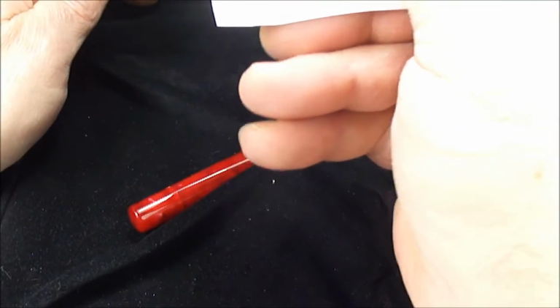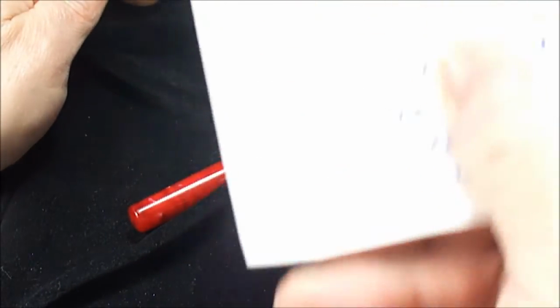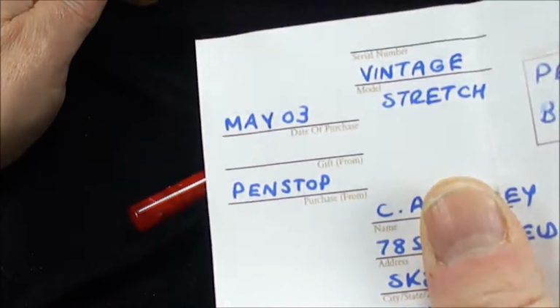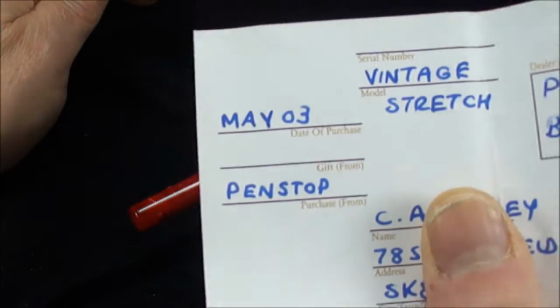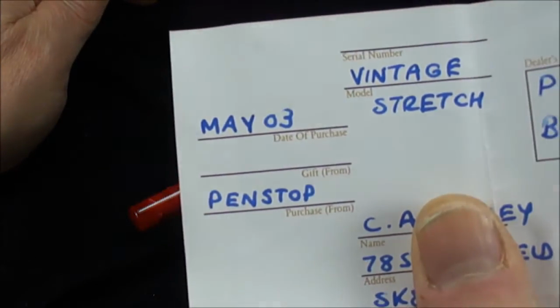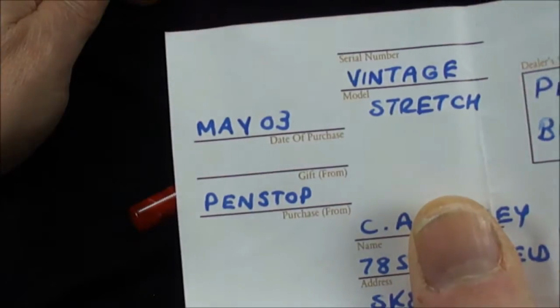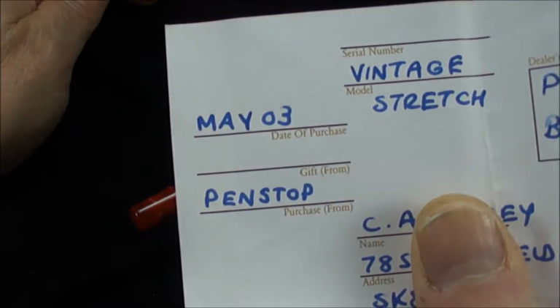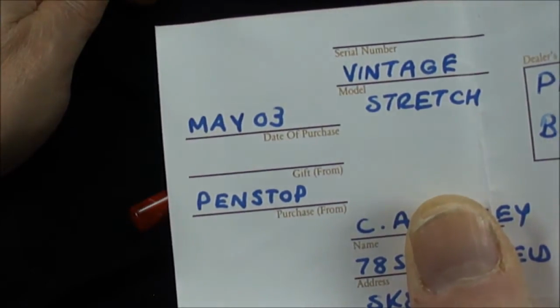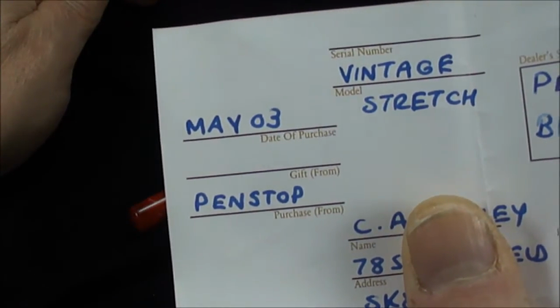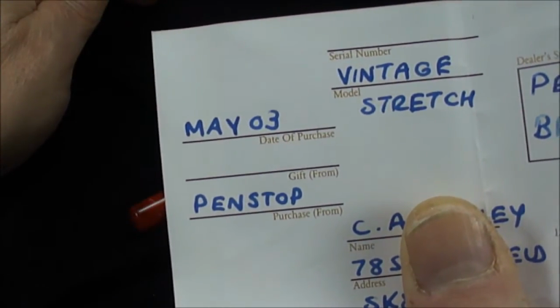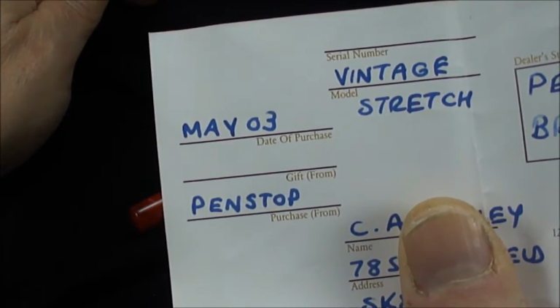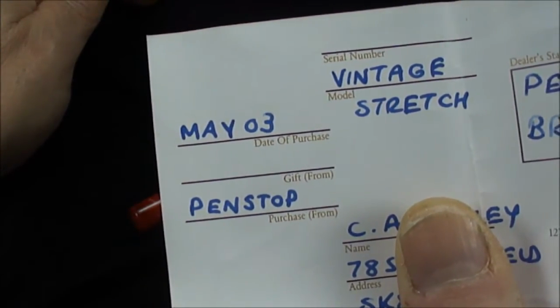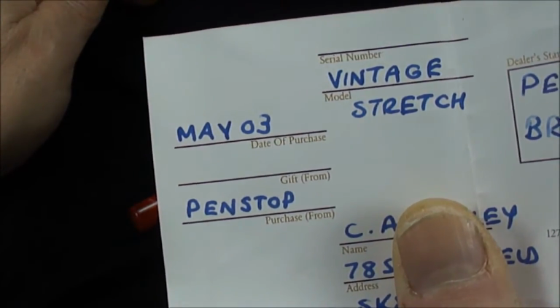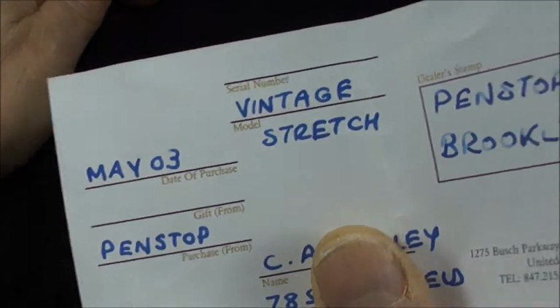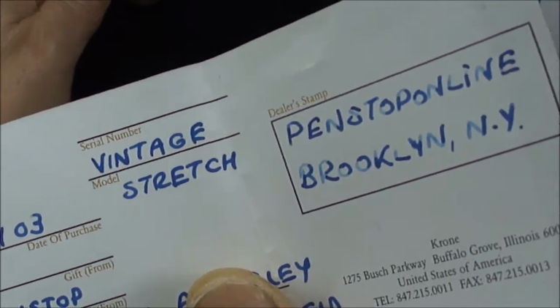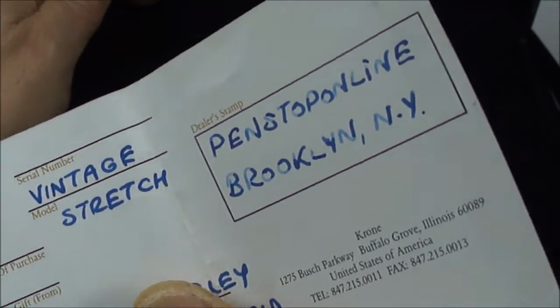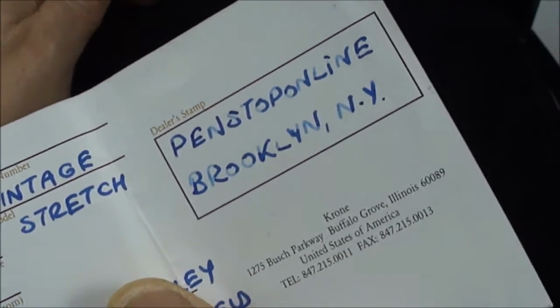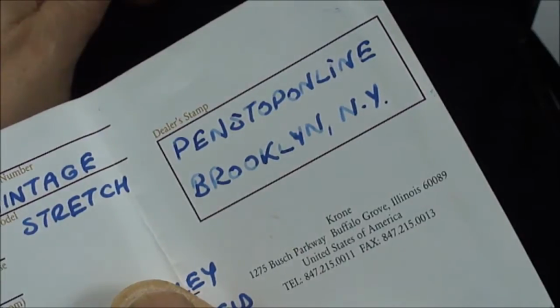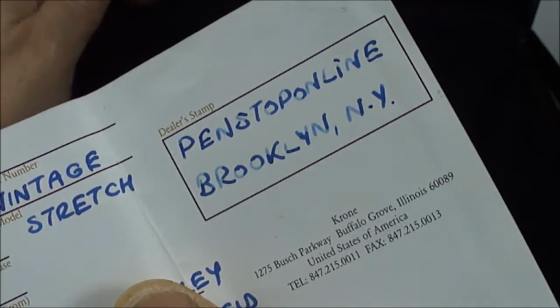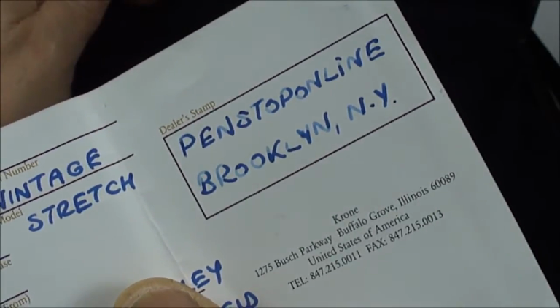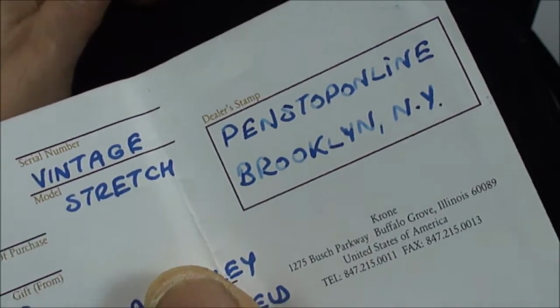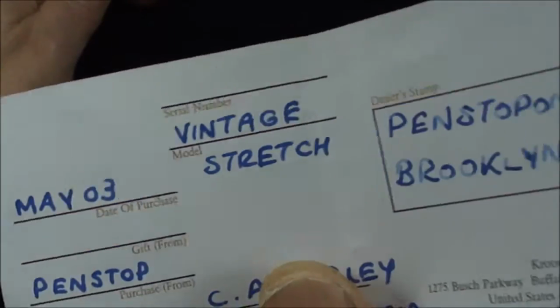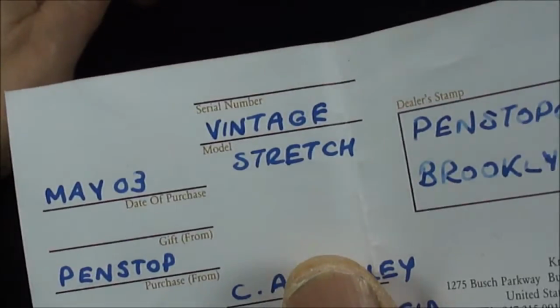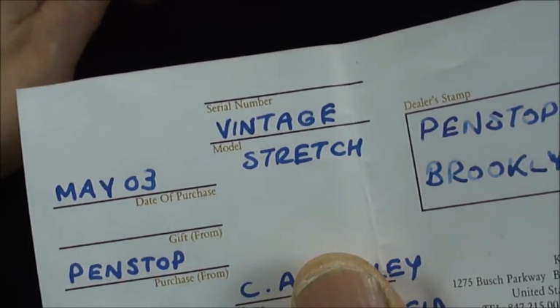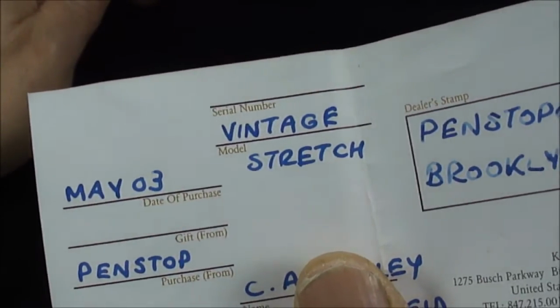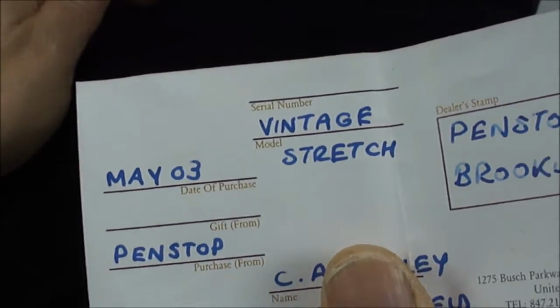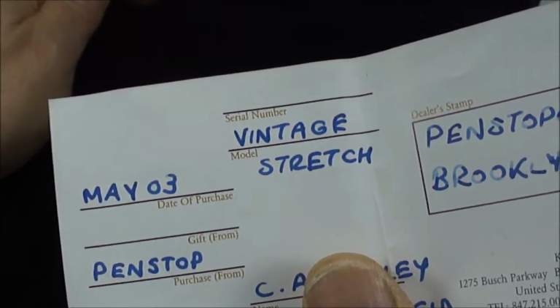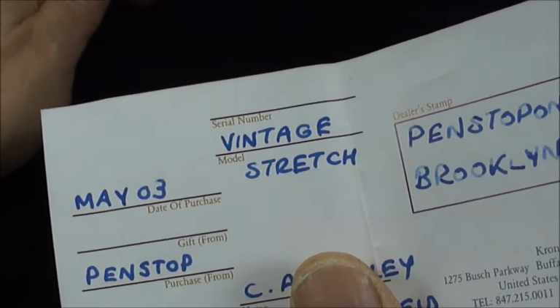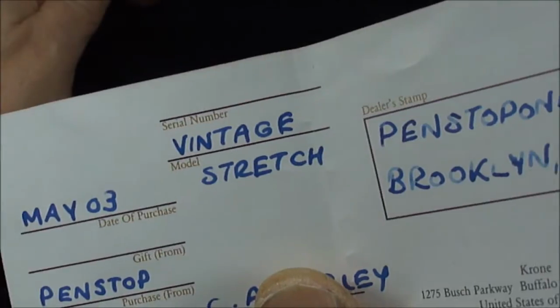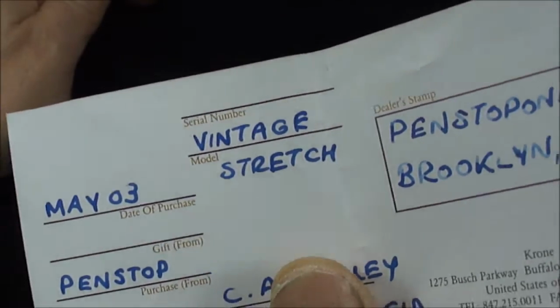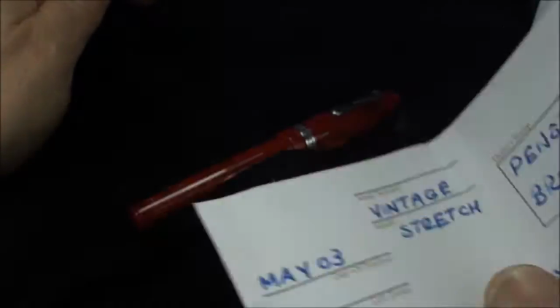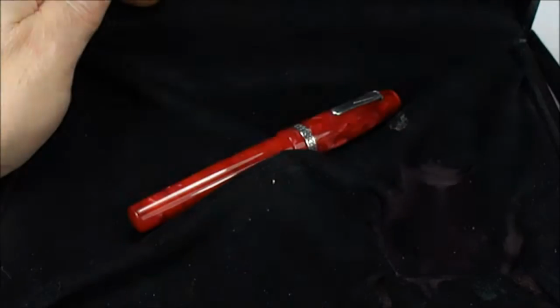We'll hide the gentleman's name, but as you can see it was bought in May 2003 from the Penn Stop Line in Brooklyn, New York. This particular one is what they term as the Krone Vintage Stretch.